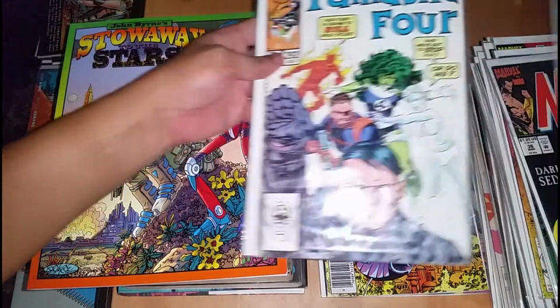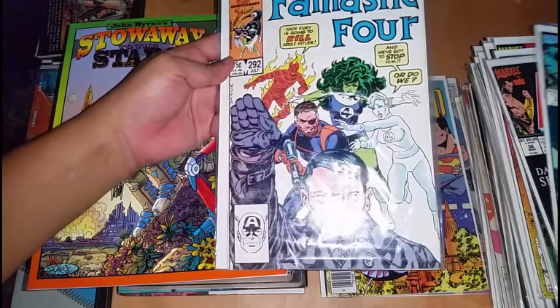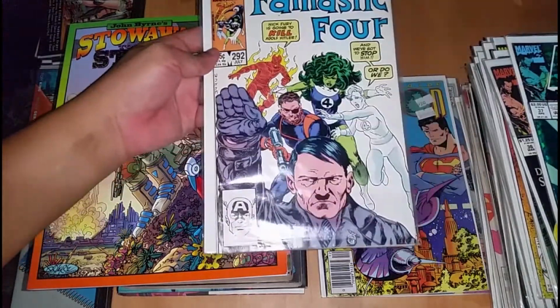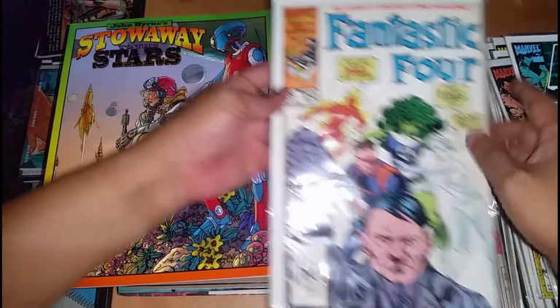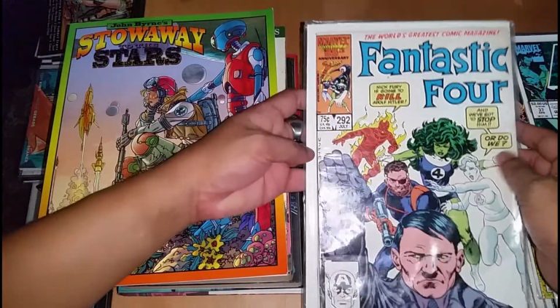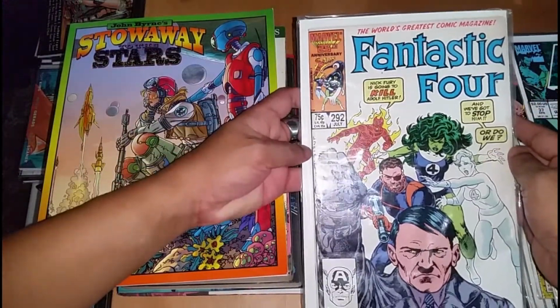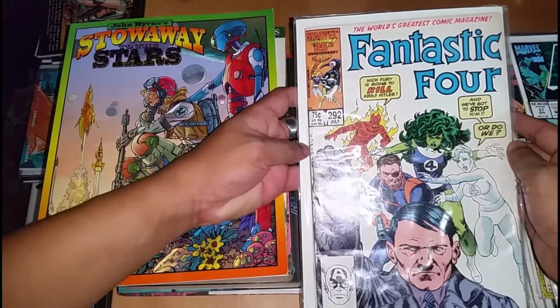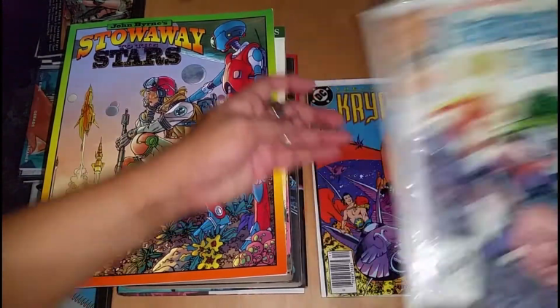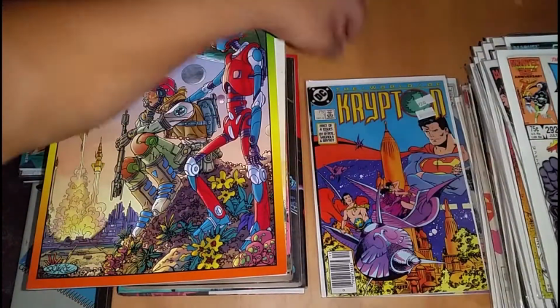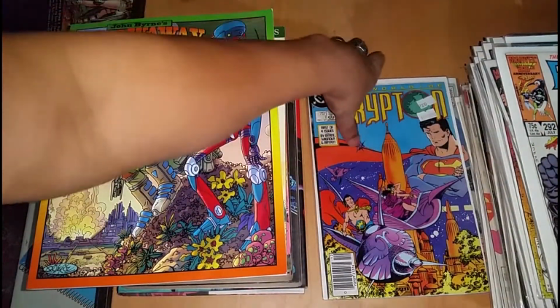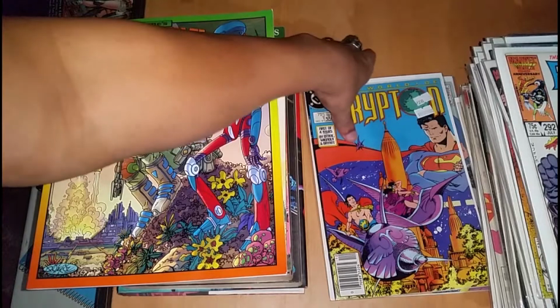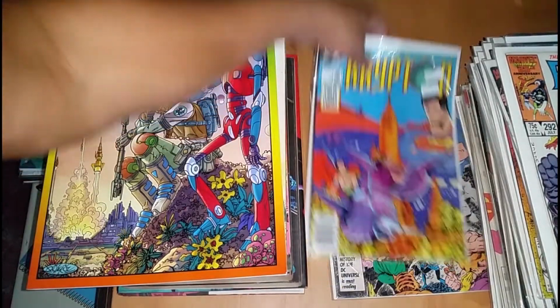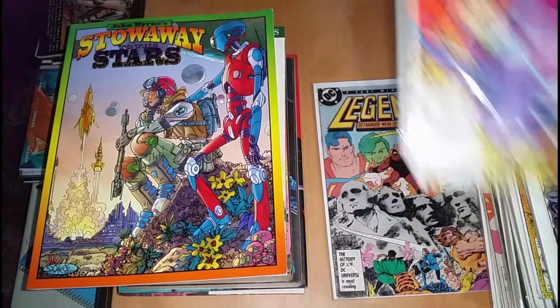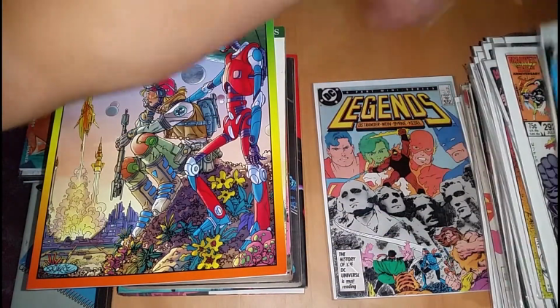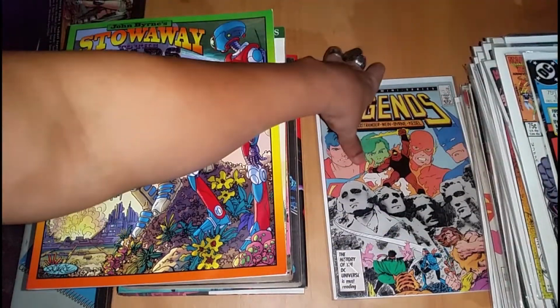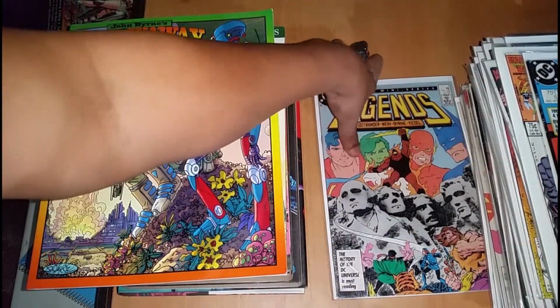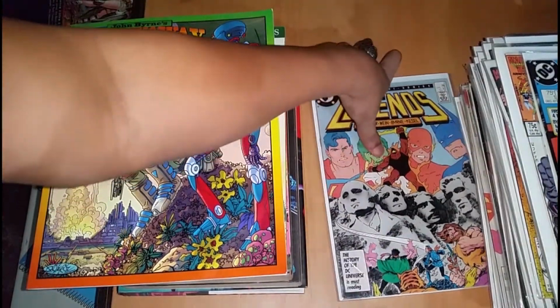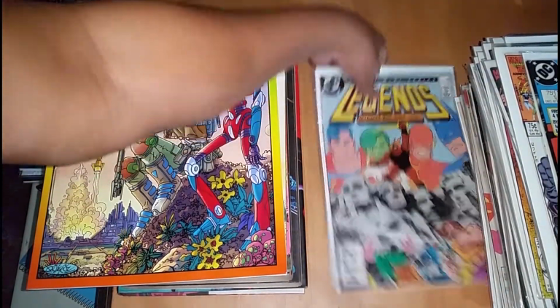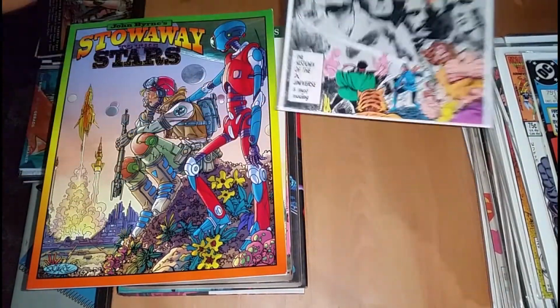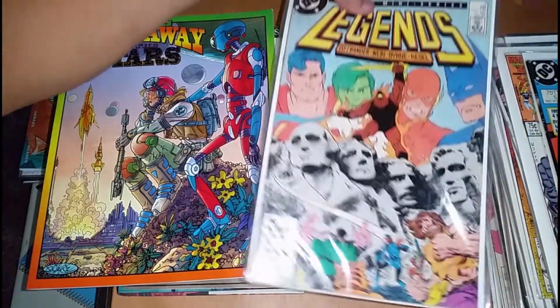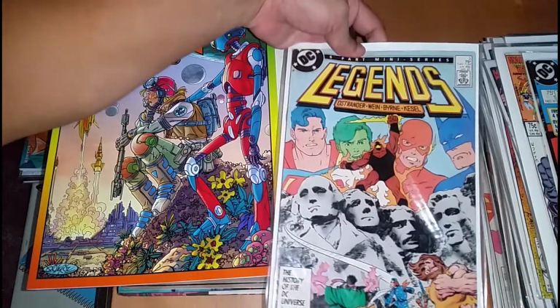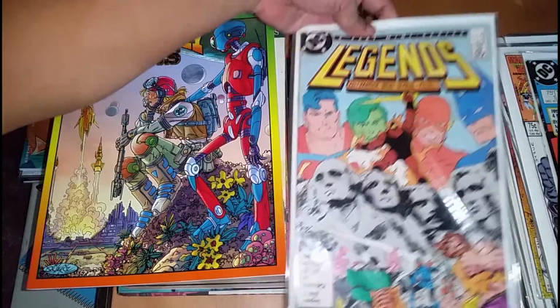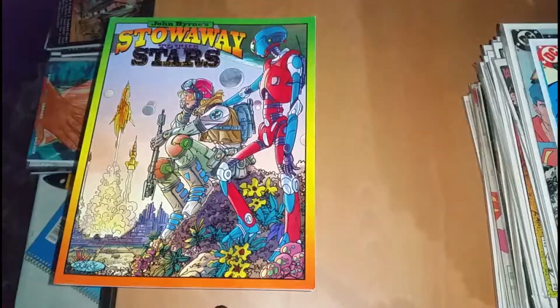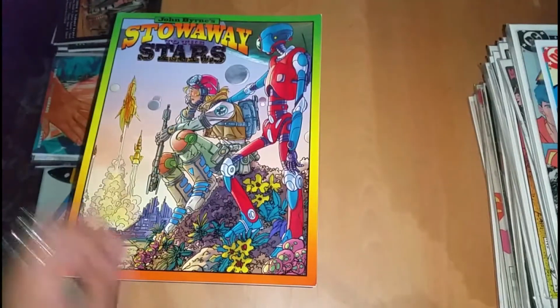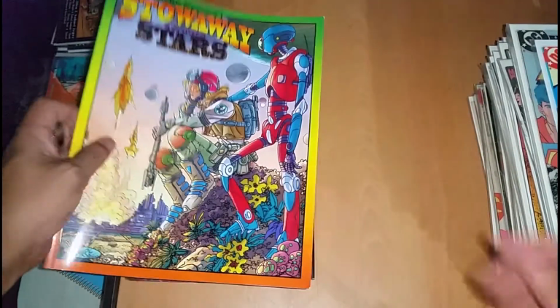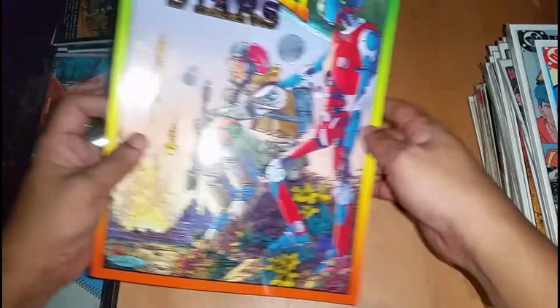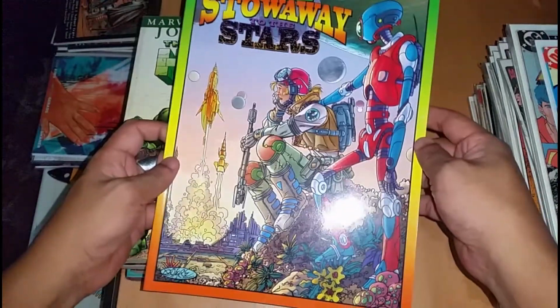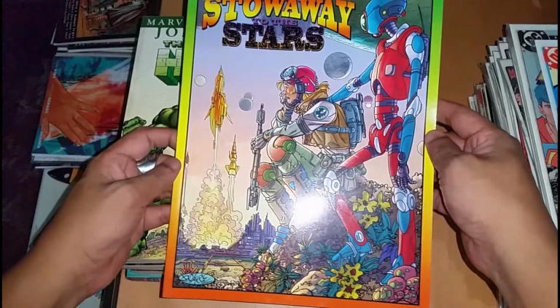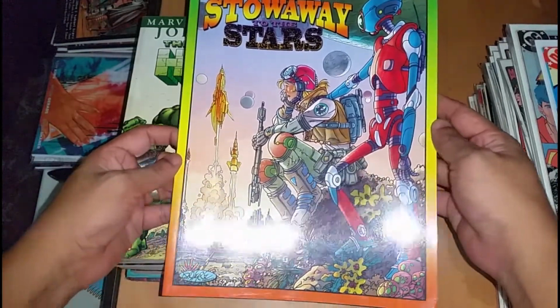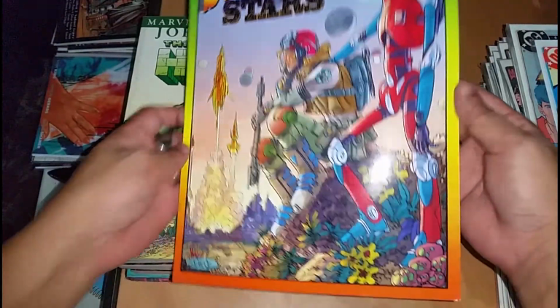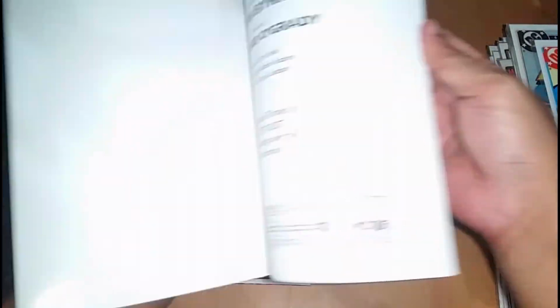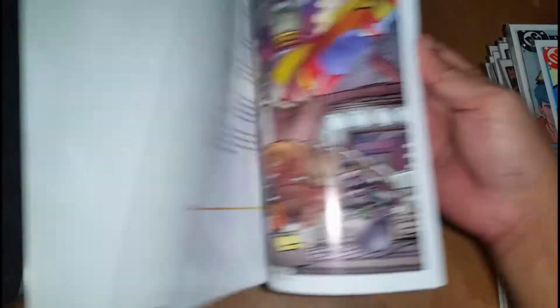This is Fantastic Four 292. Krypton number 1. Legends number 3. This is one of his latest, Stow Away to the Stars, John Byrne.